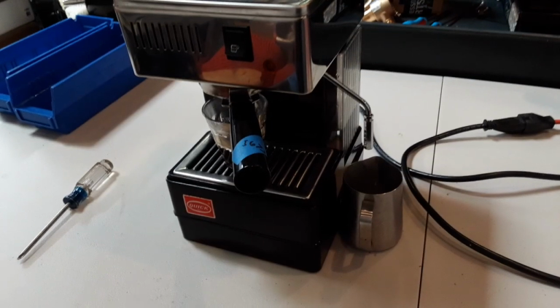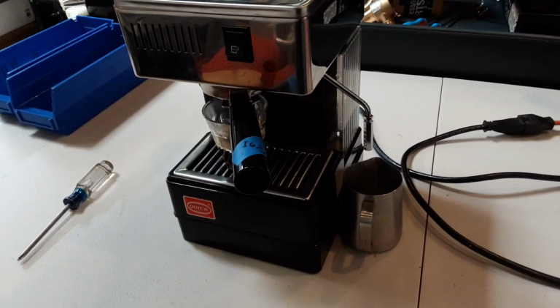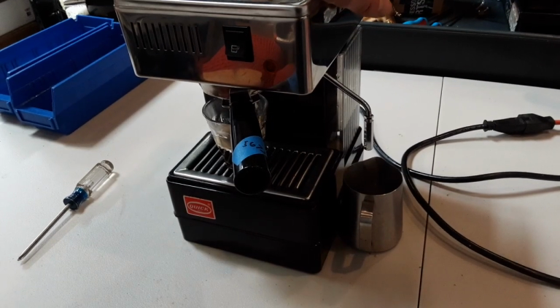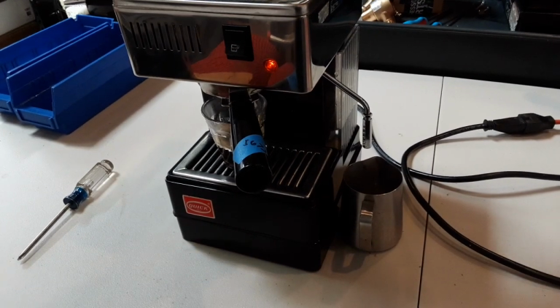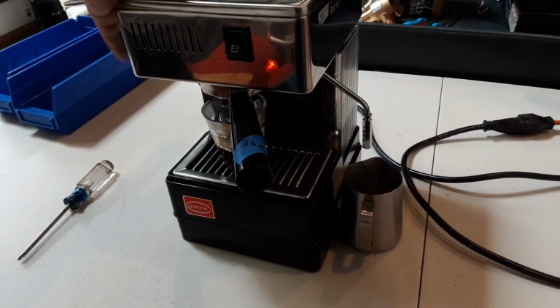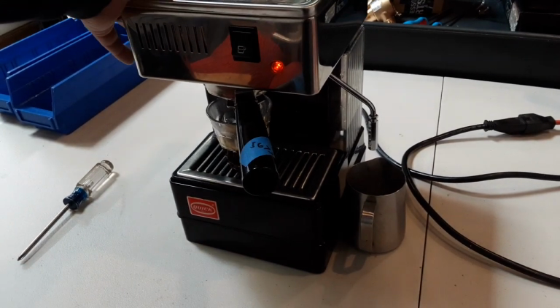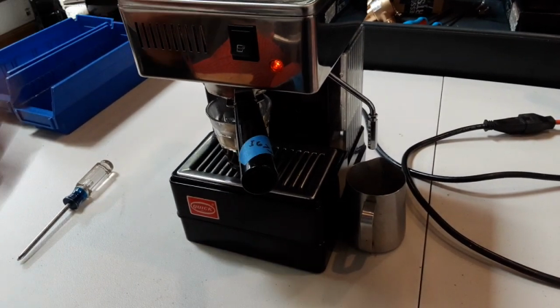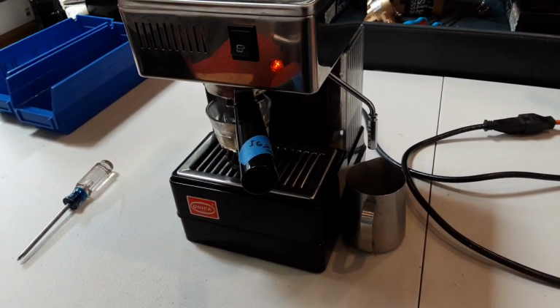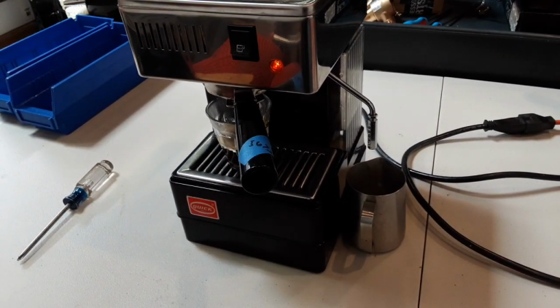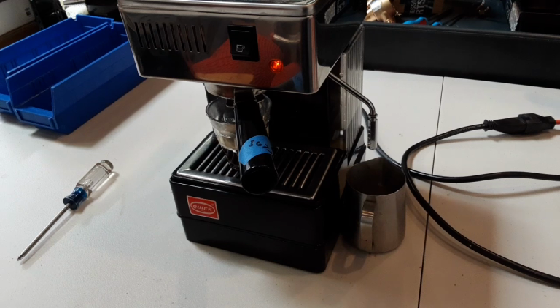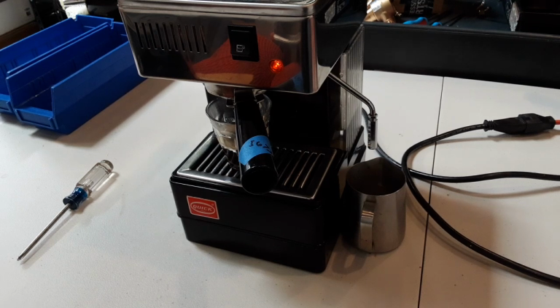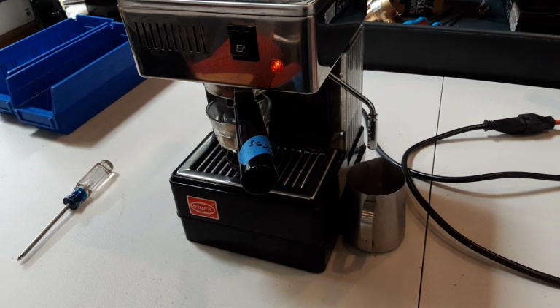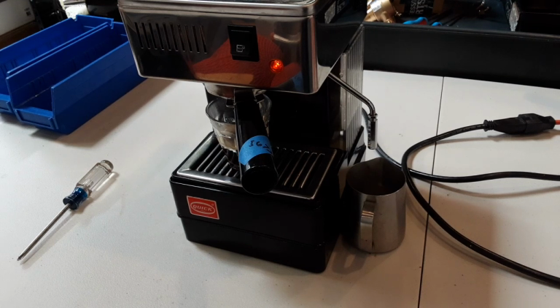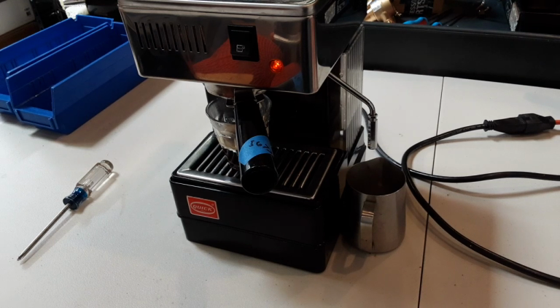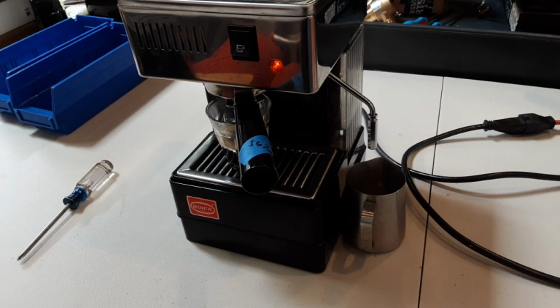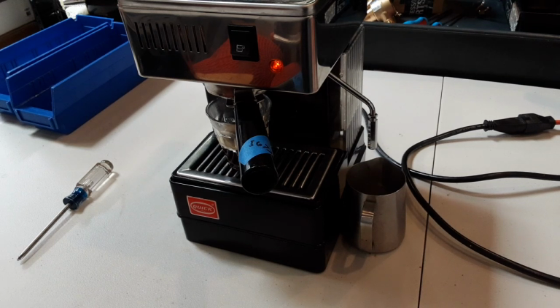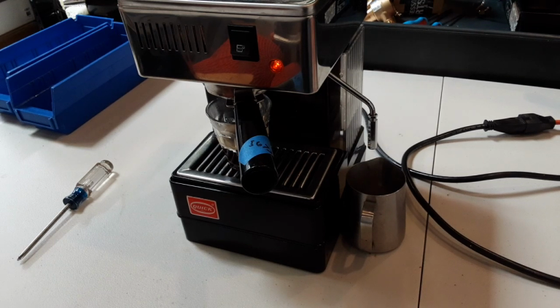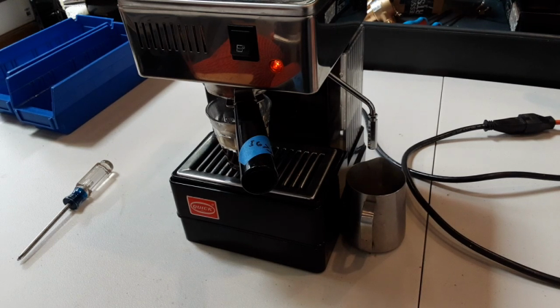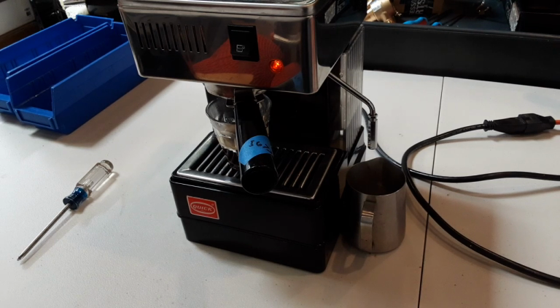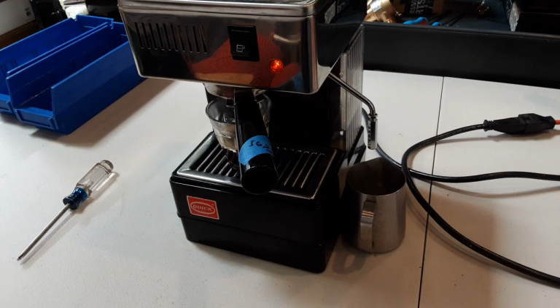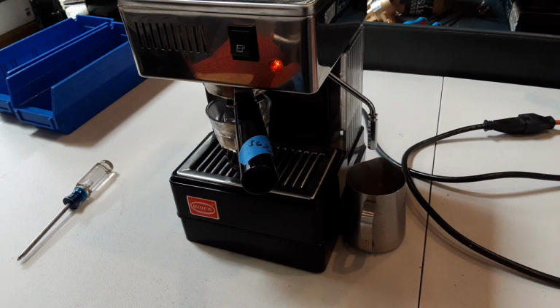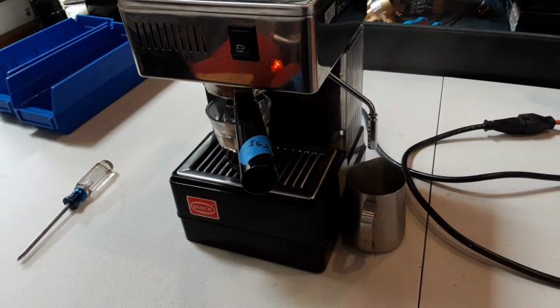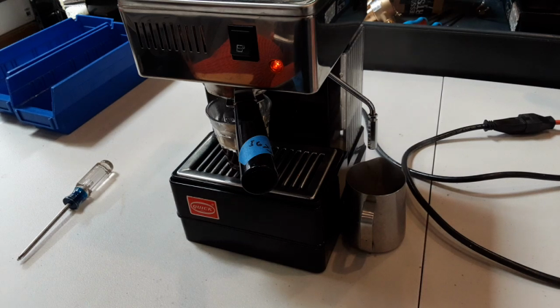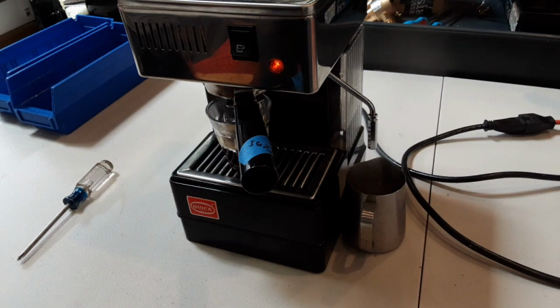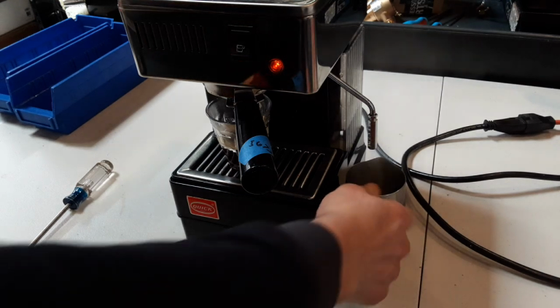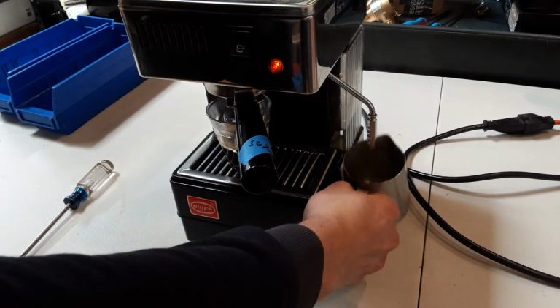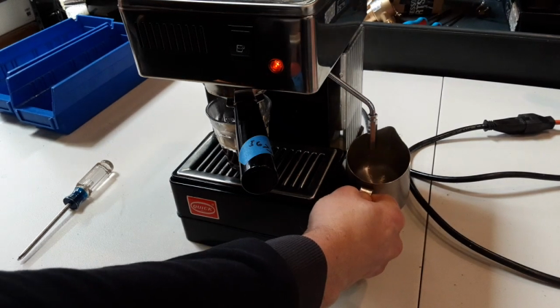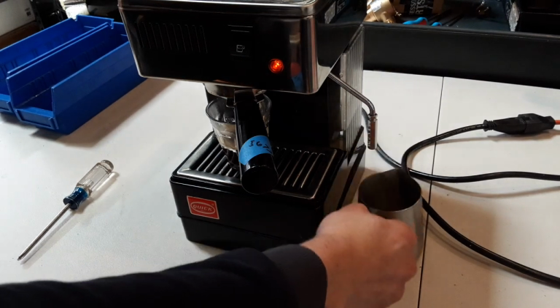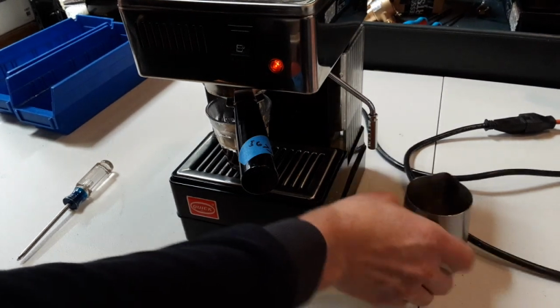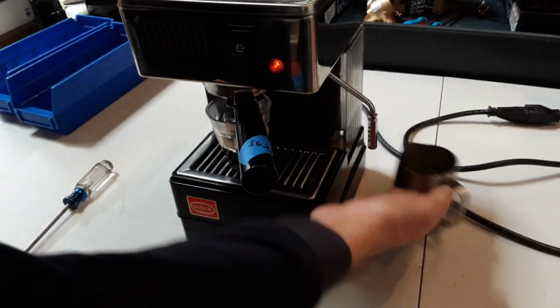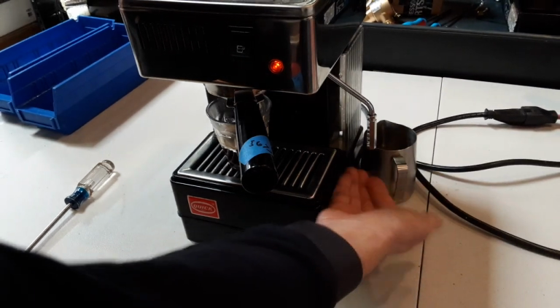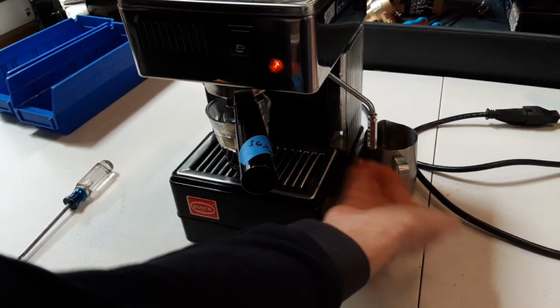Now we're going to test the steam. See we get nice strong steam.